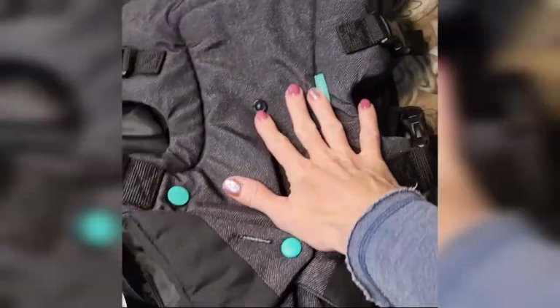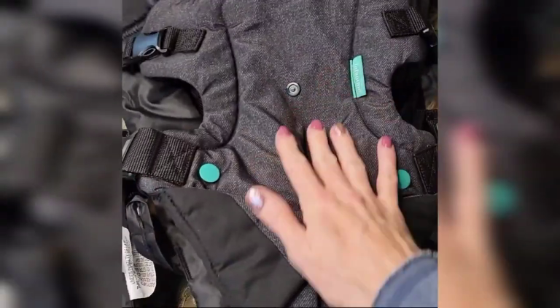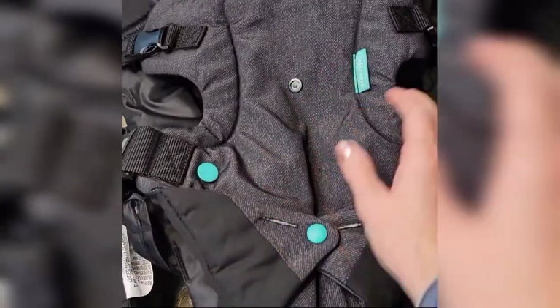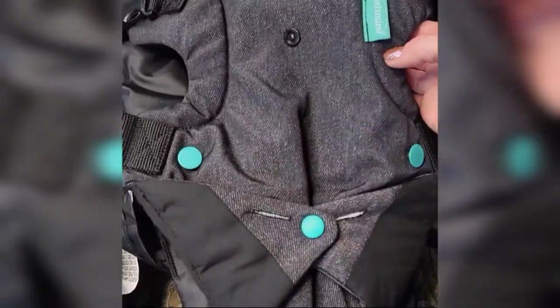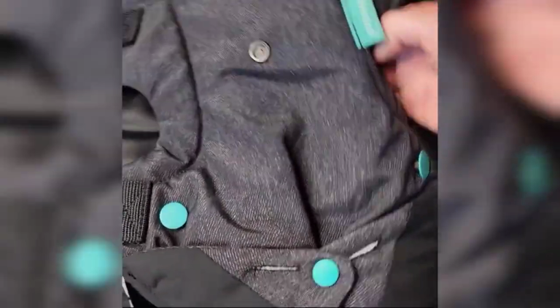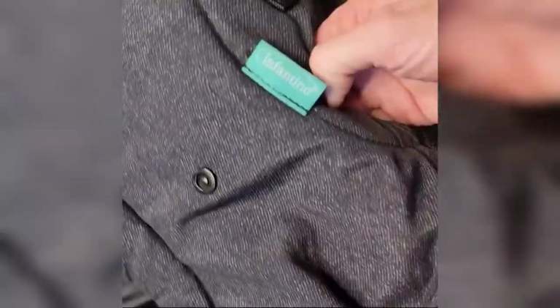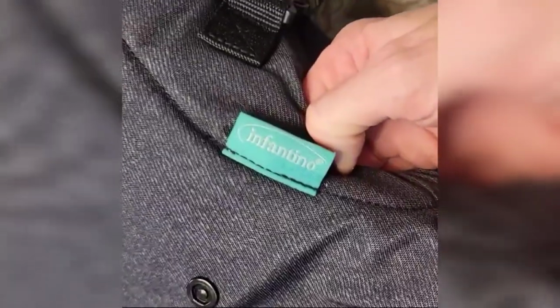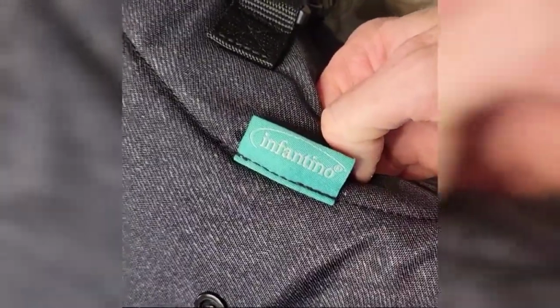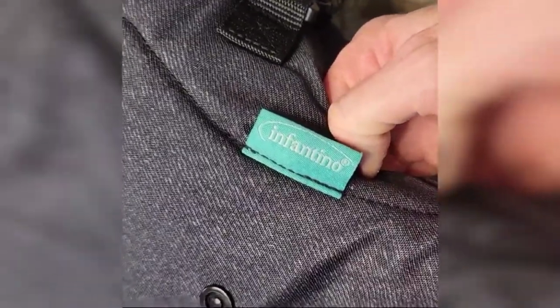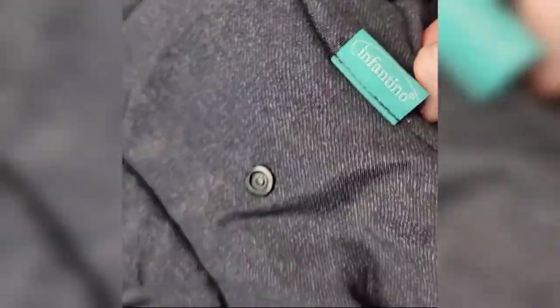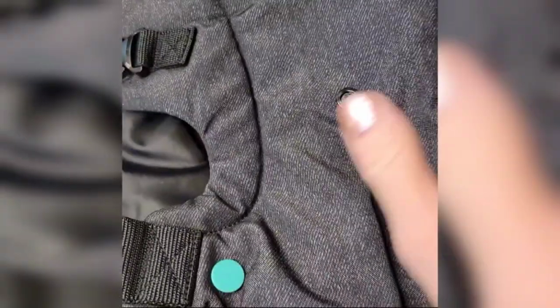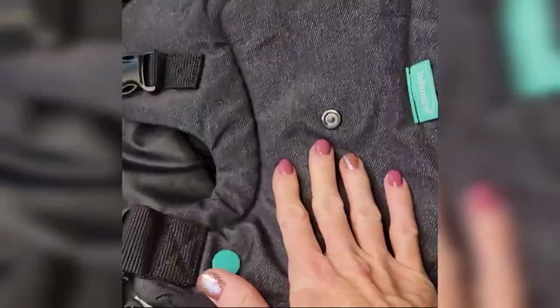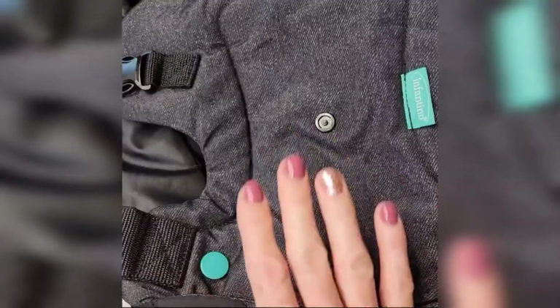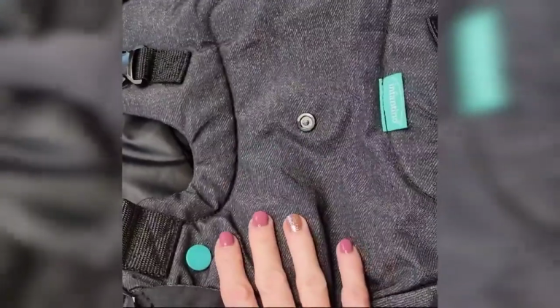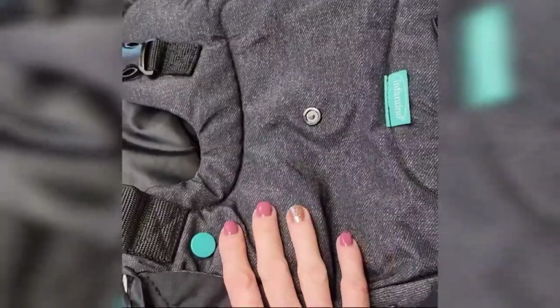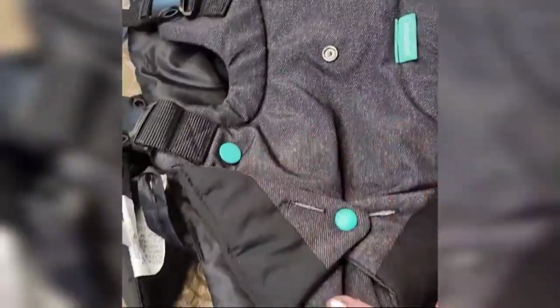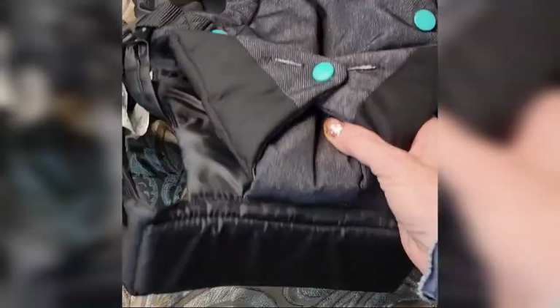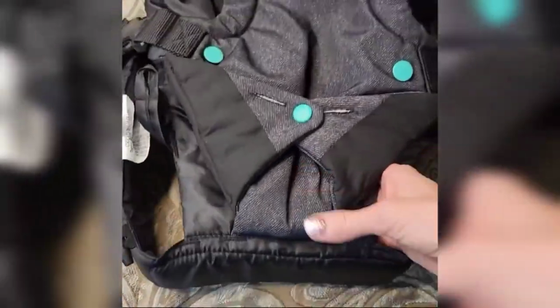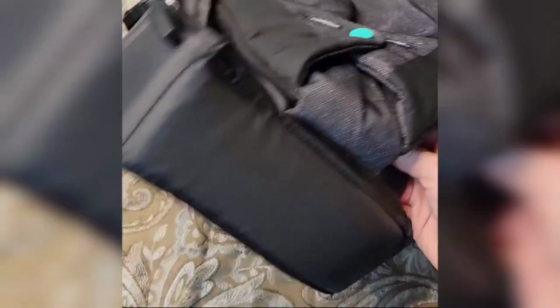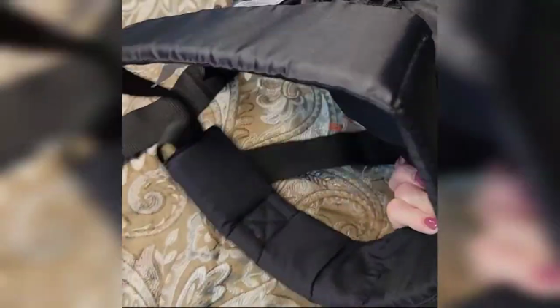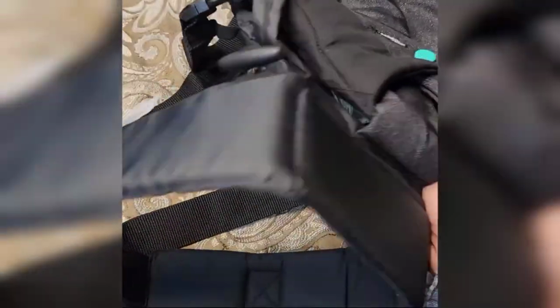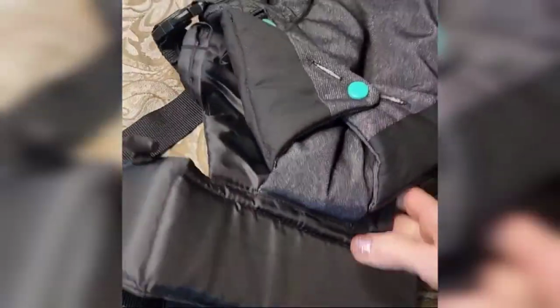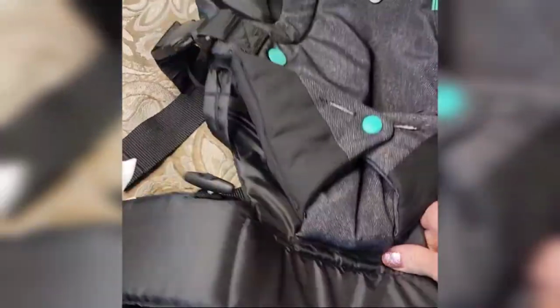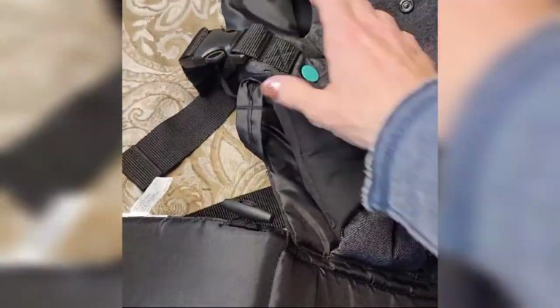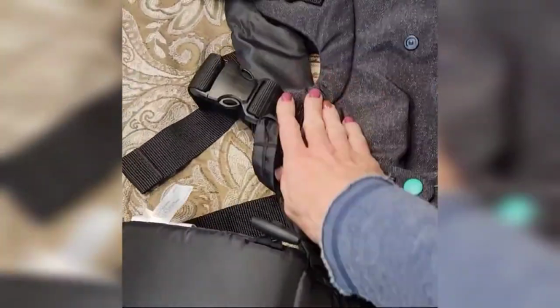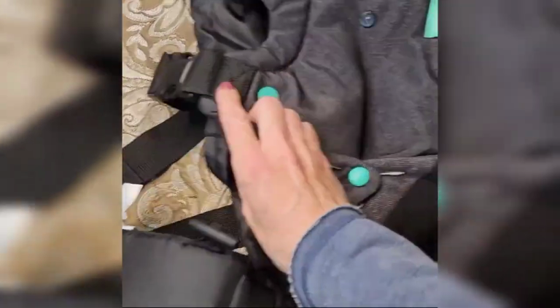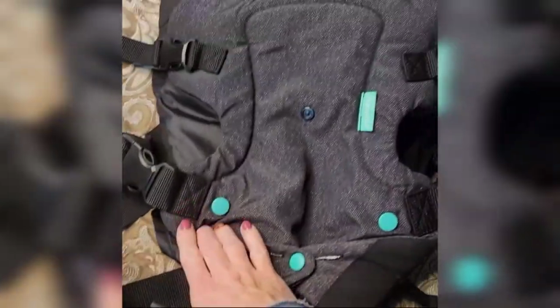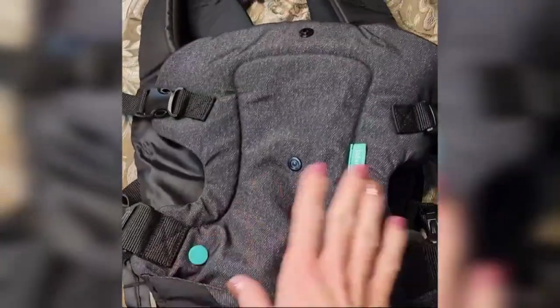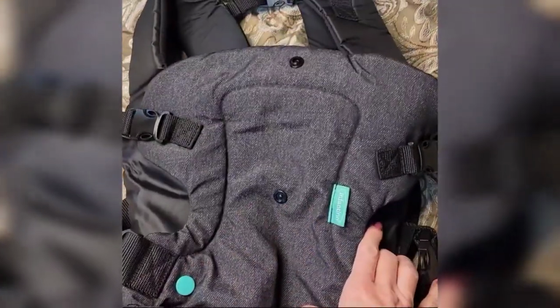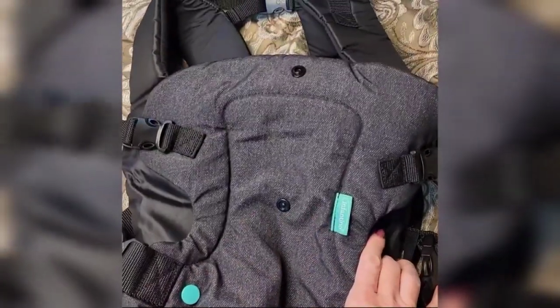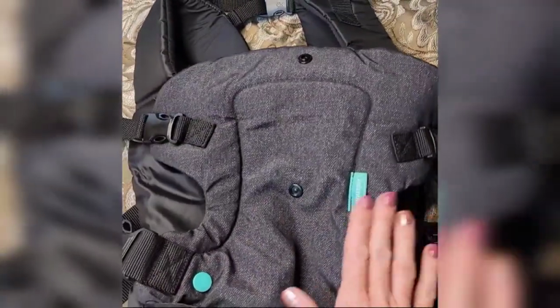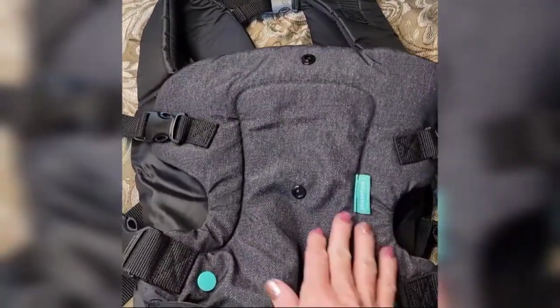I want to introduce you to my Infantino. It's a Flip 4-in-1 convertible baby carrier and it is really, really great. I want to show you all the different positions that you can hold your baby.